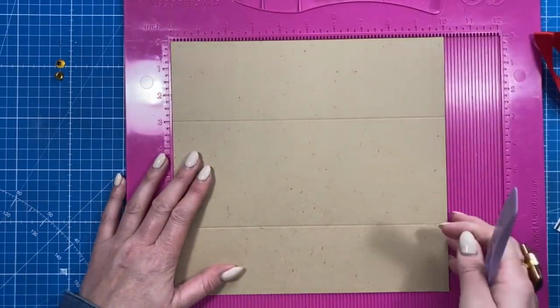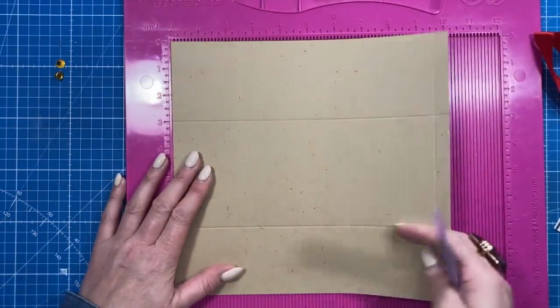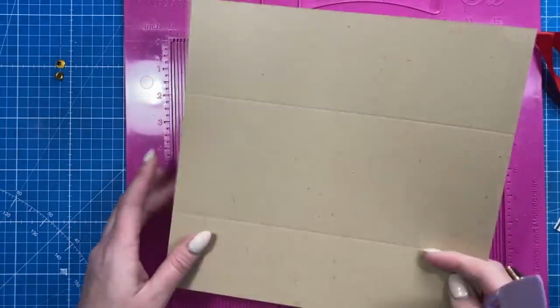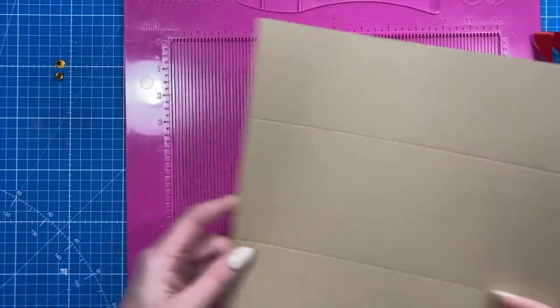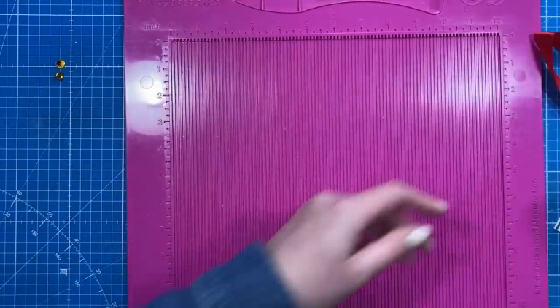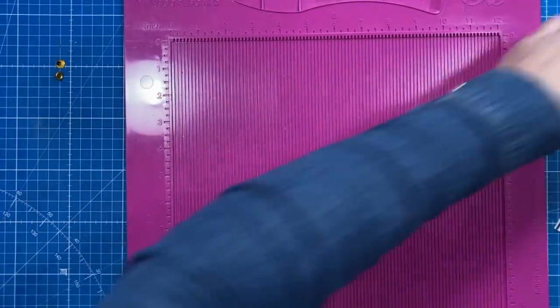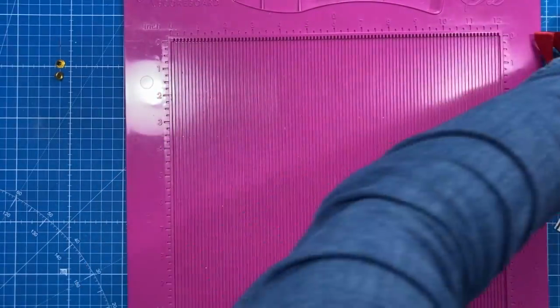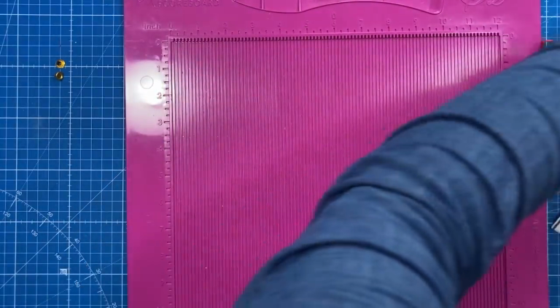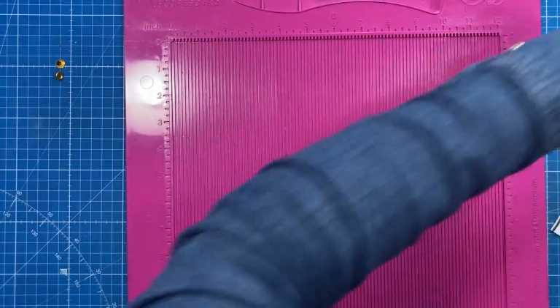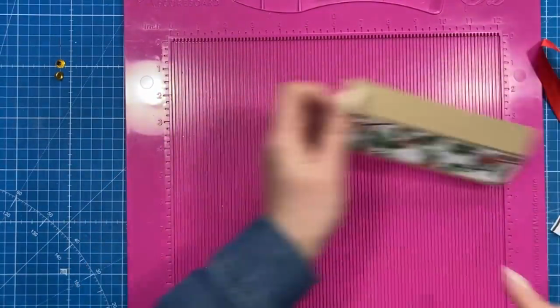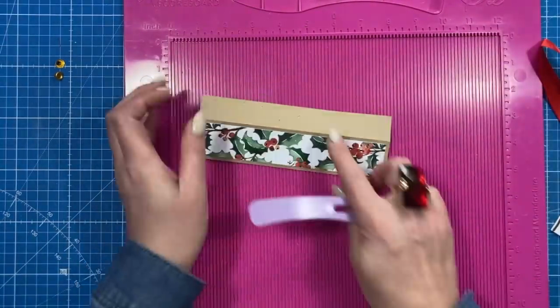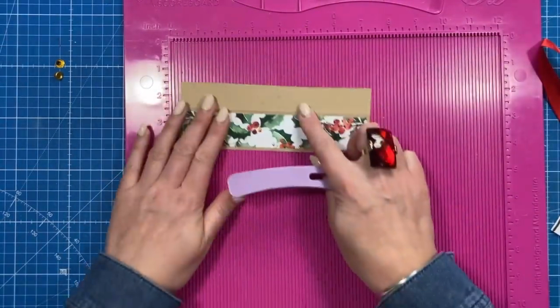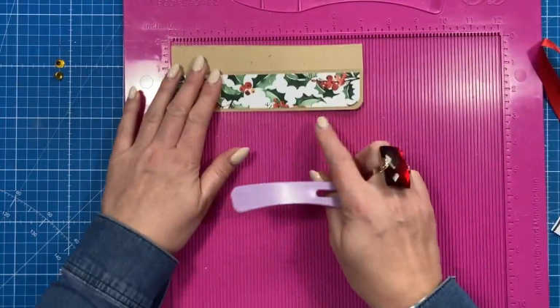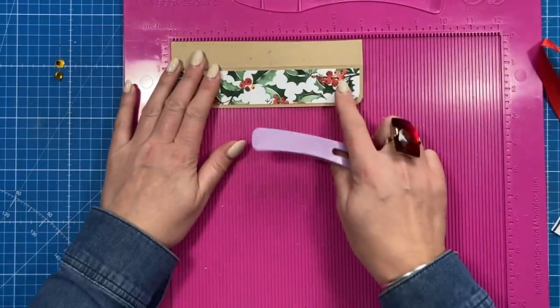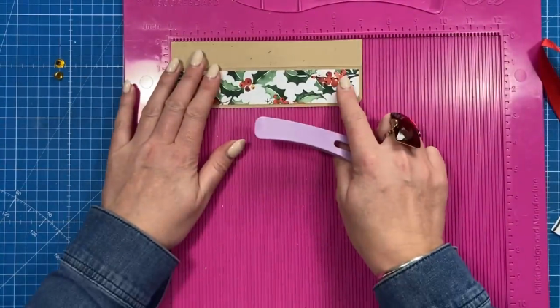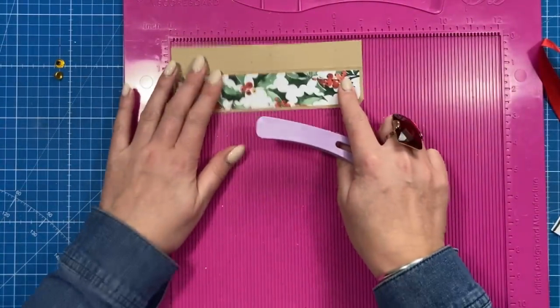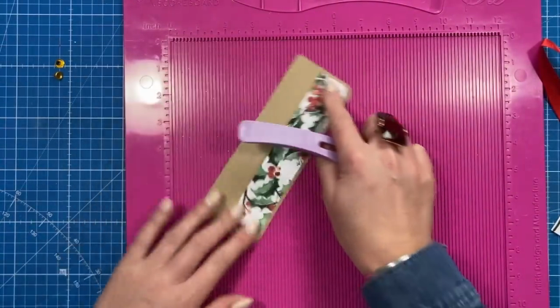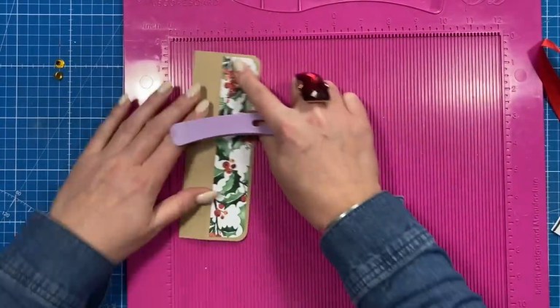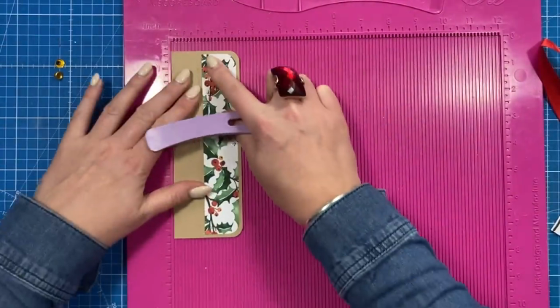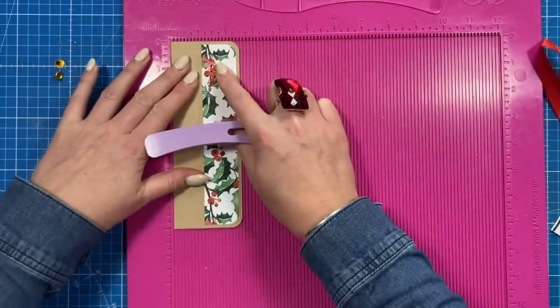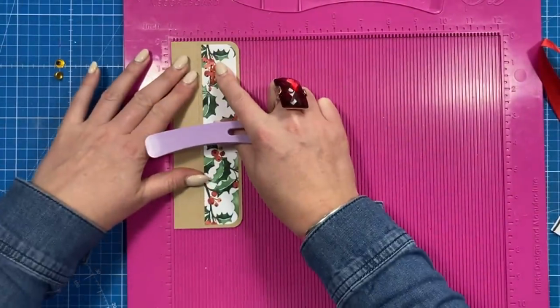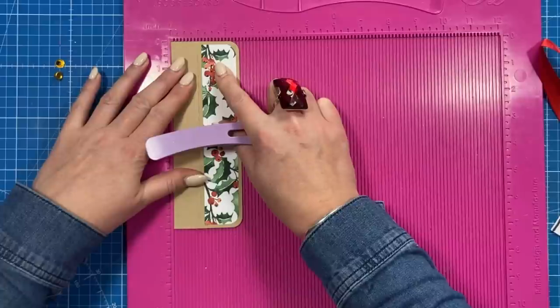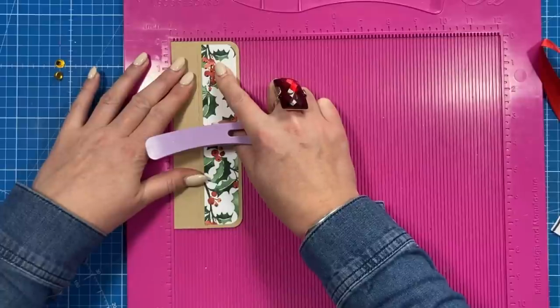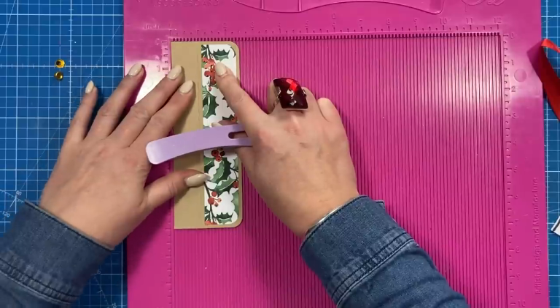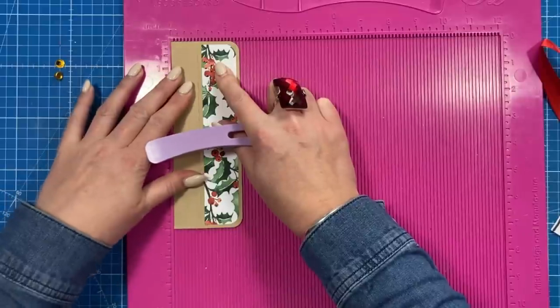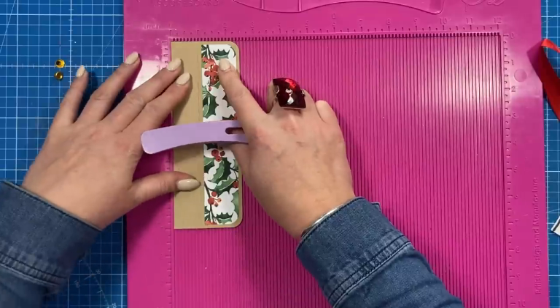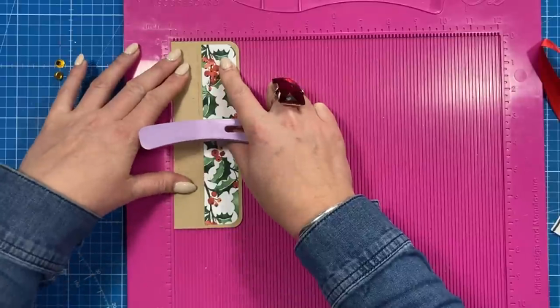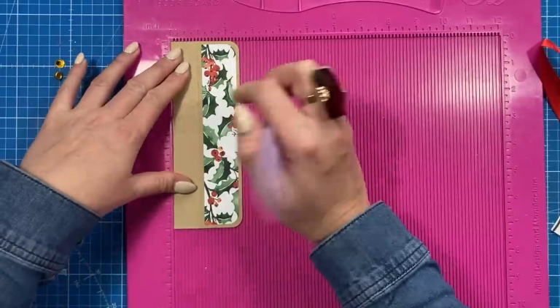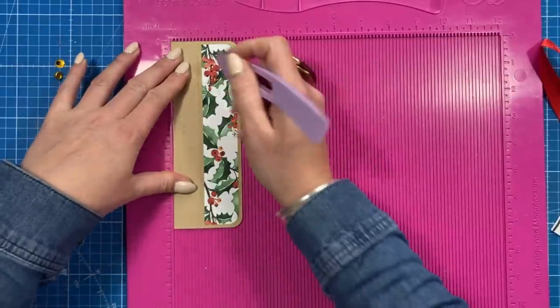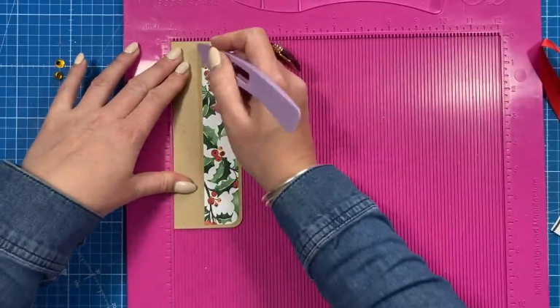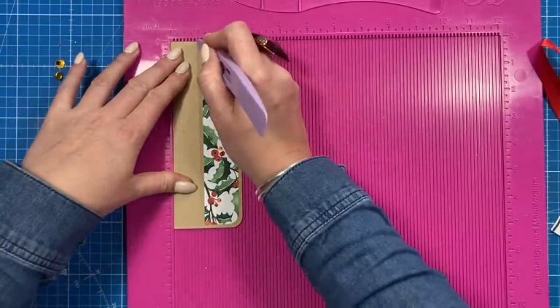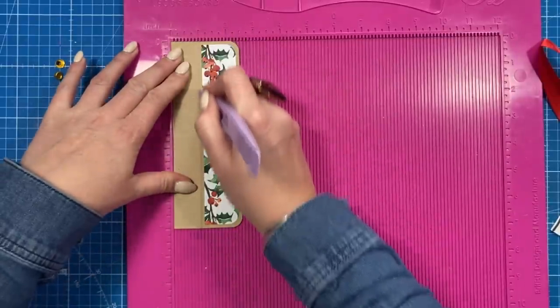Do that twice. Then for the closure, you'll want a piece that is seven by two and a half, and along the two and a half side you're going to score at one.